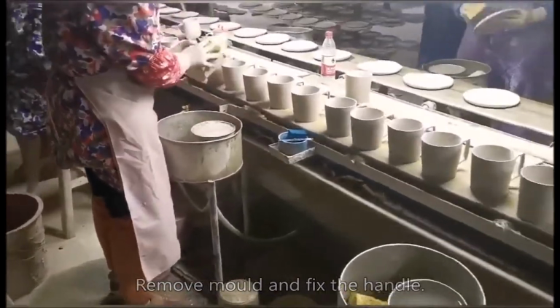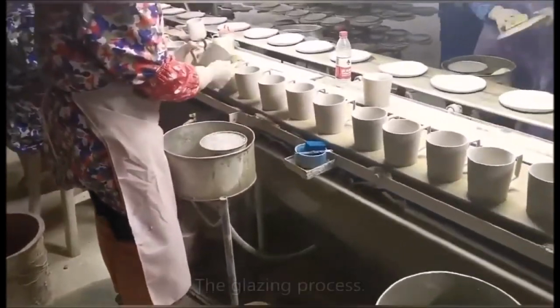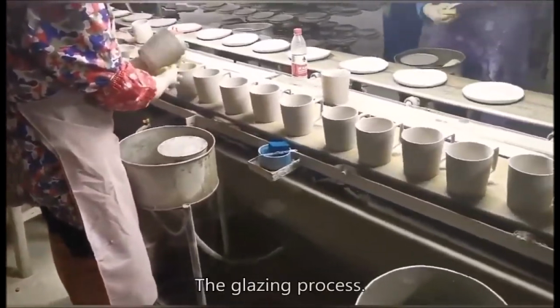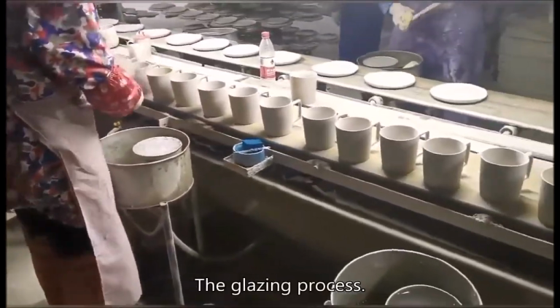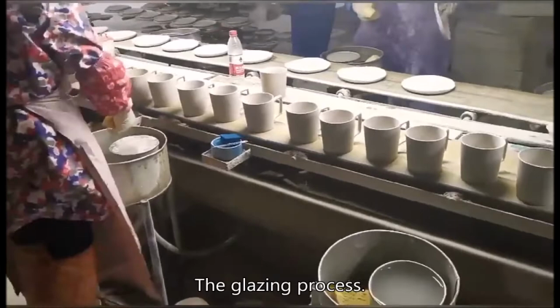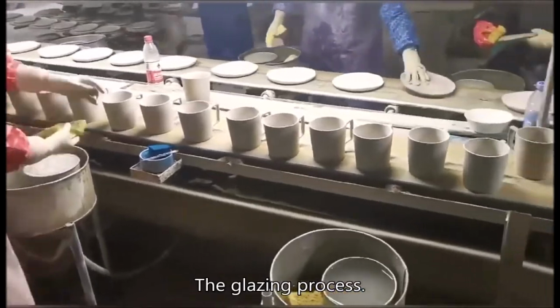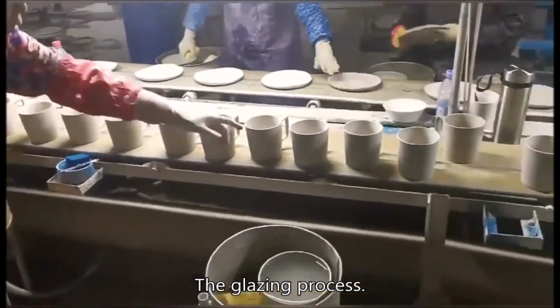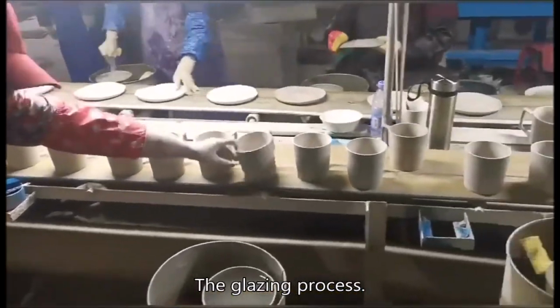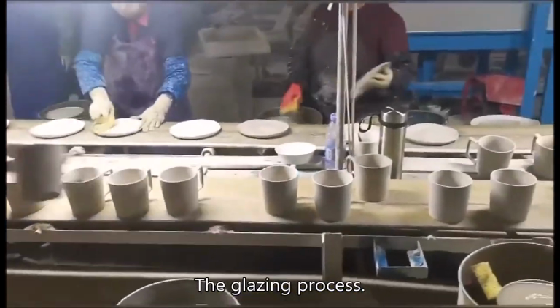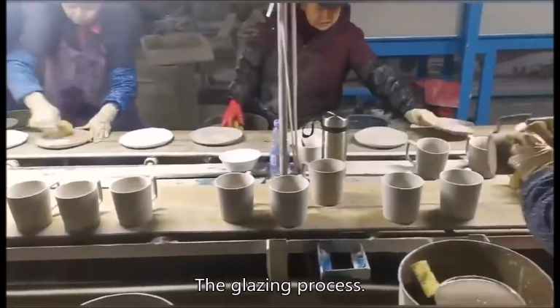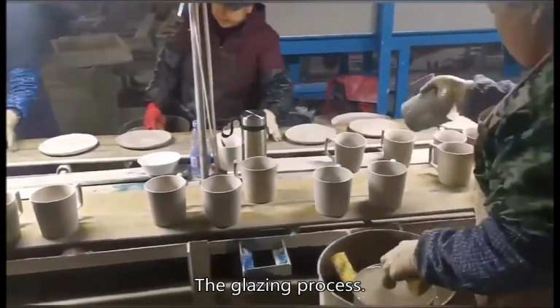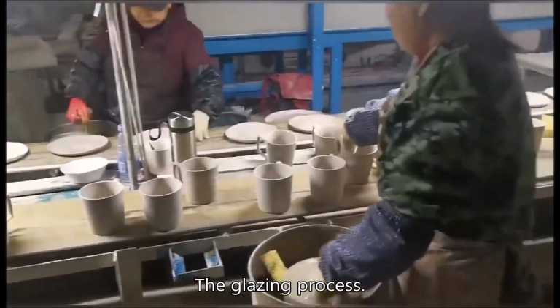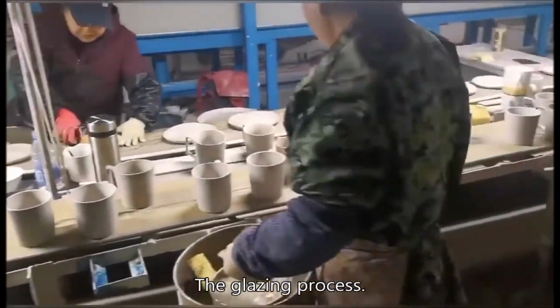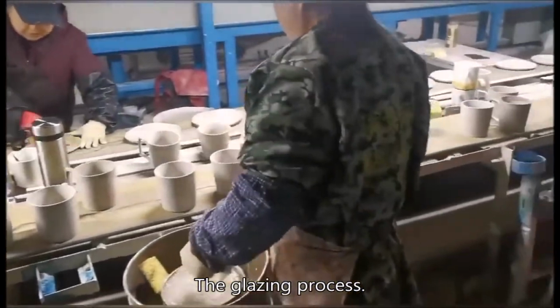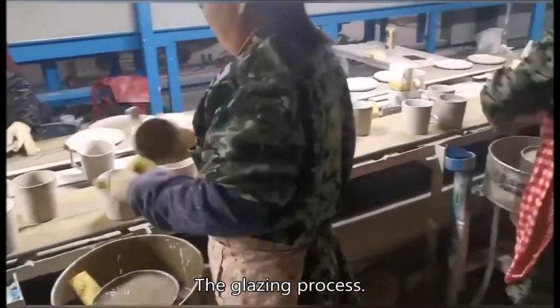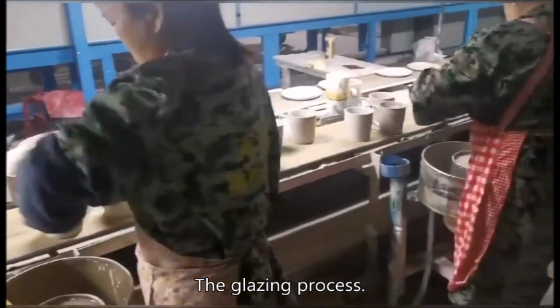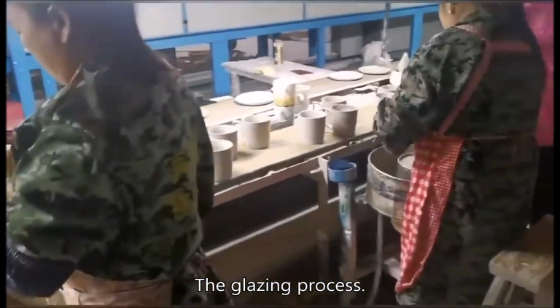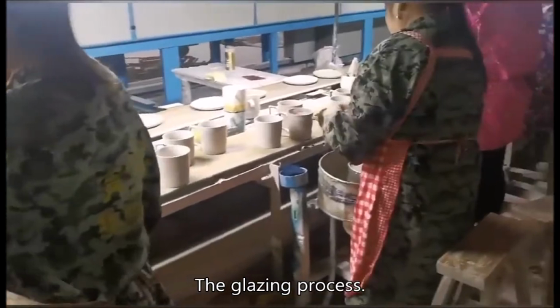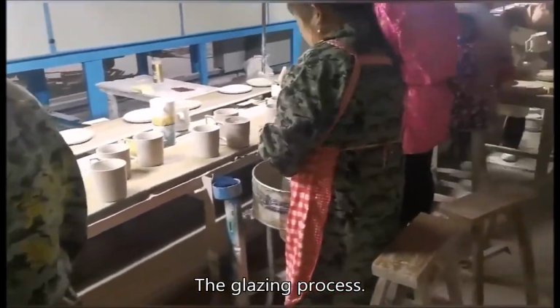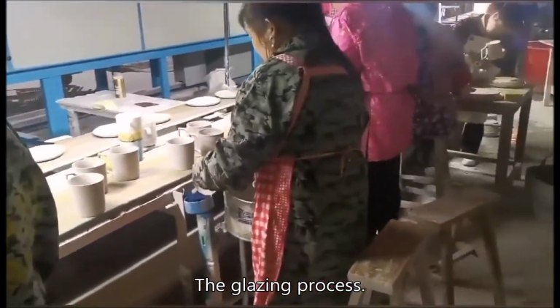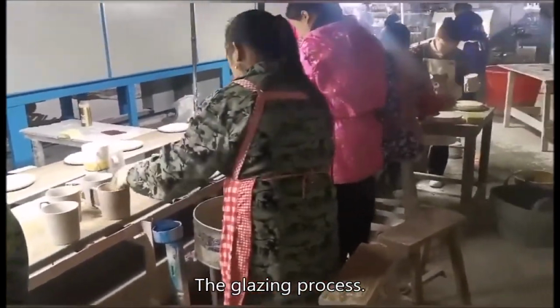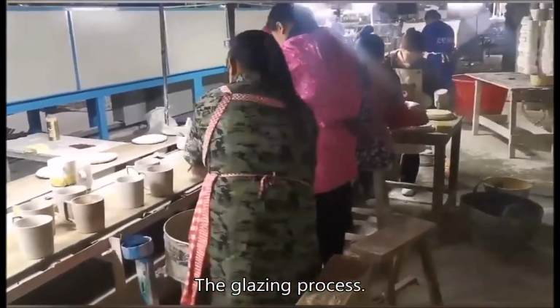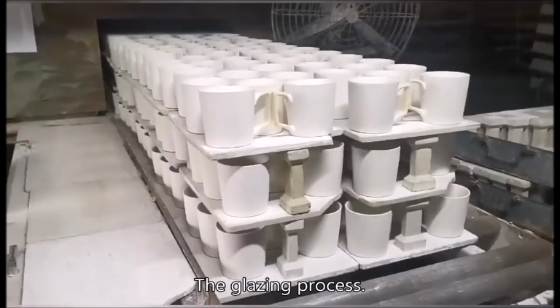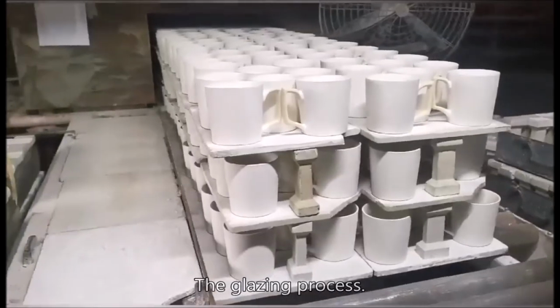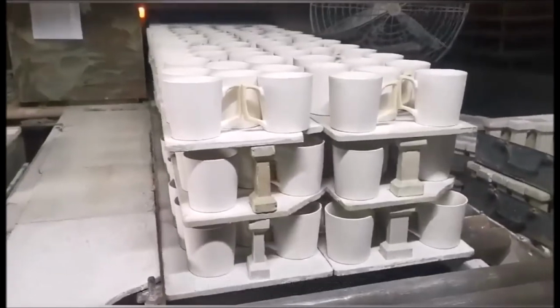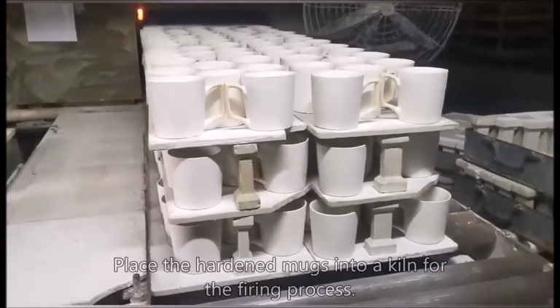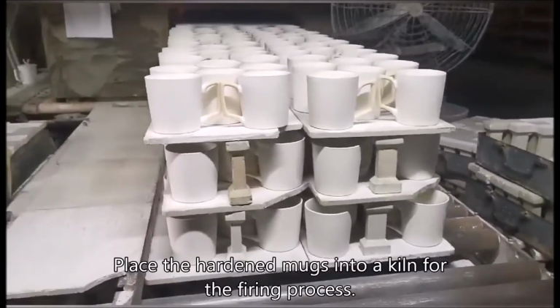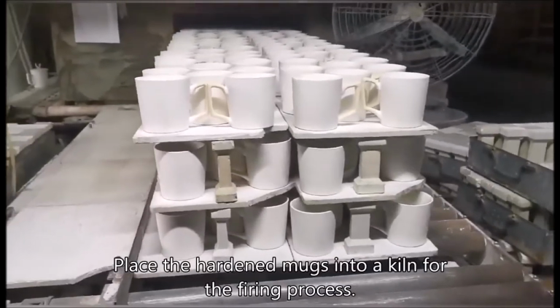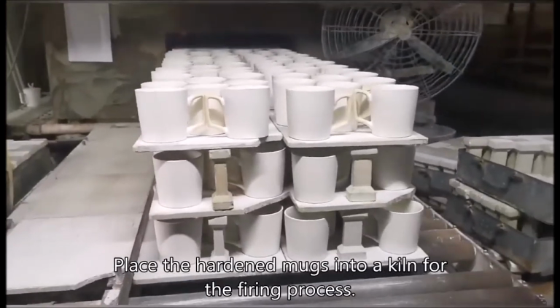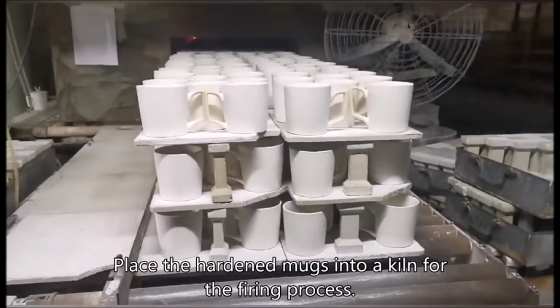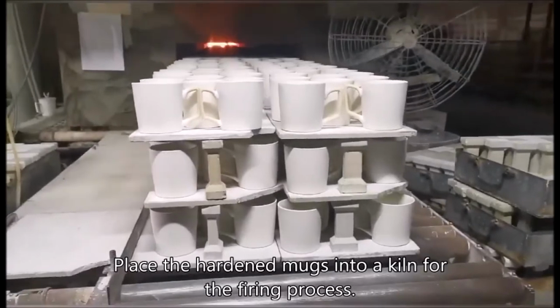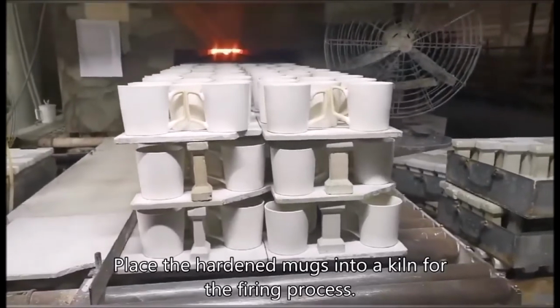The glazing process: place the hardened mugs into a kiln for the firing process.